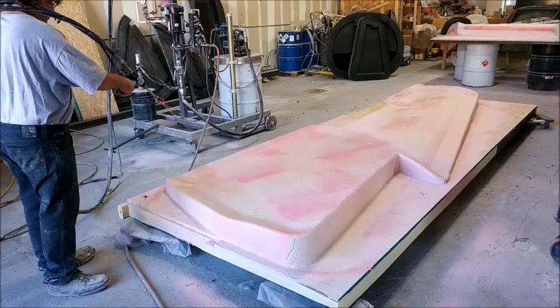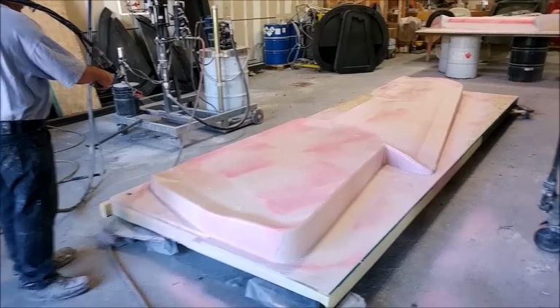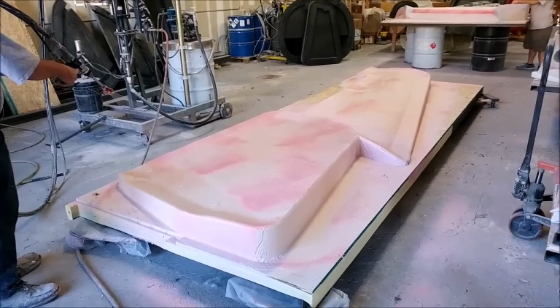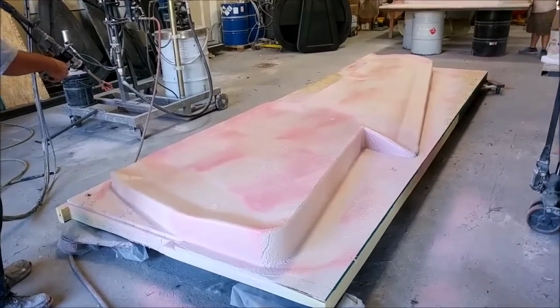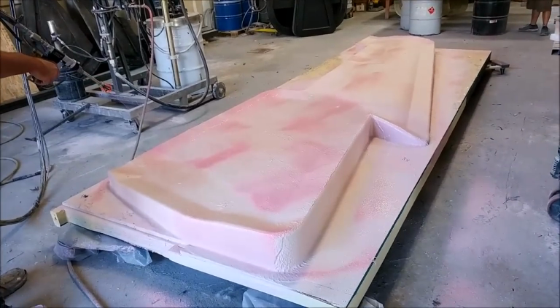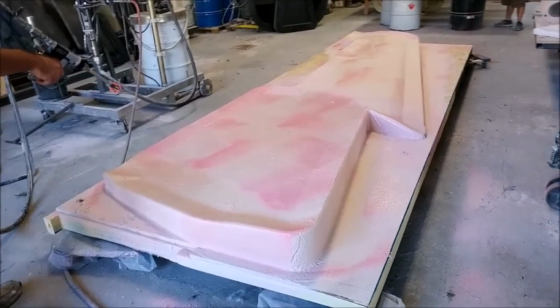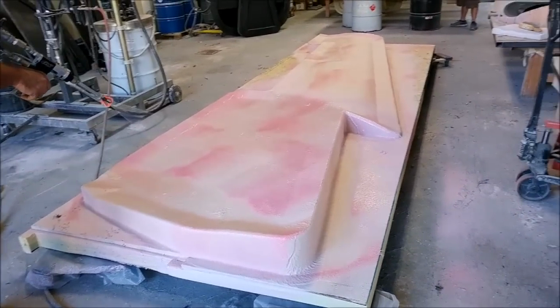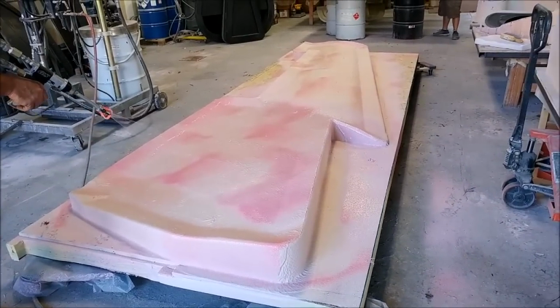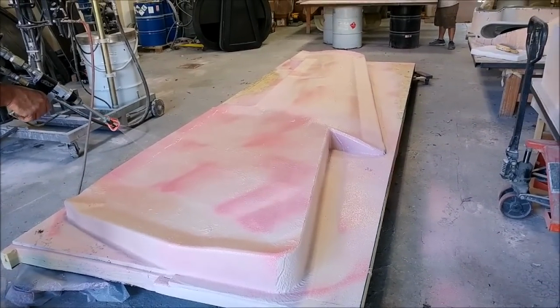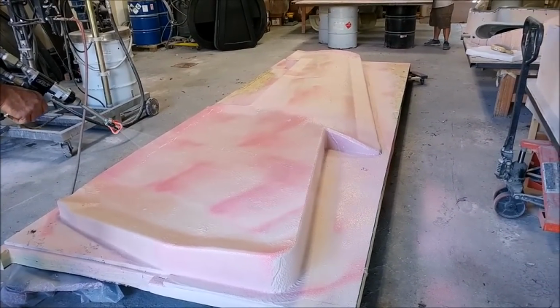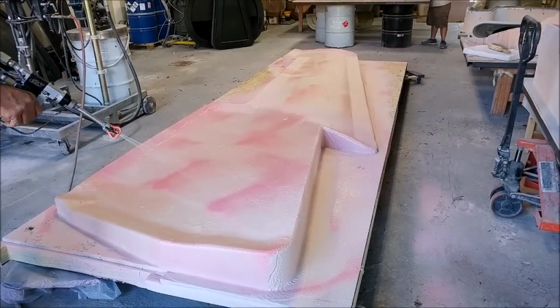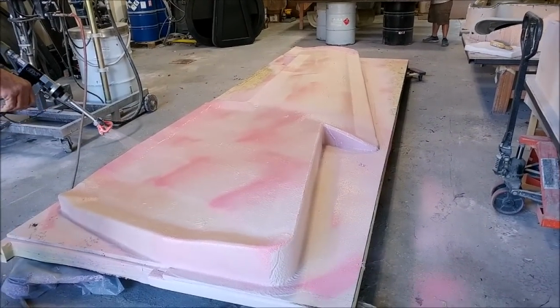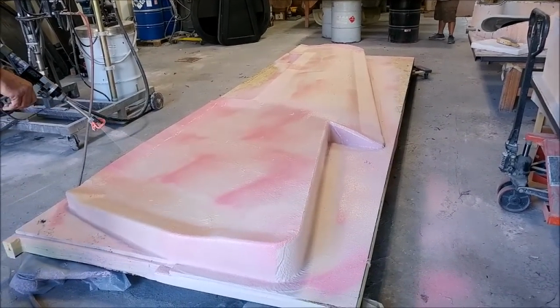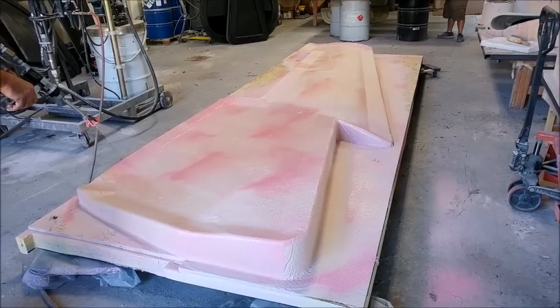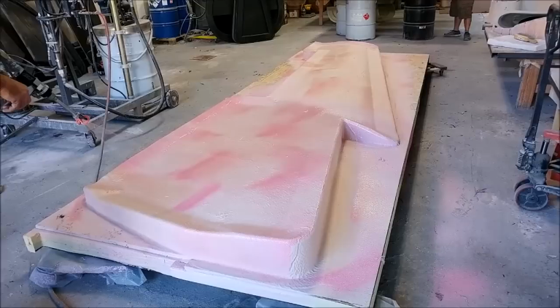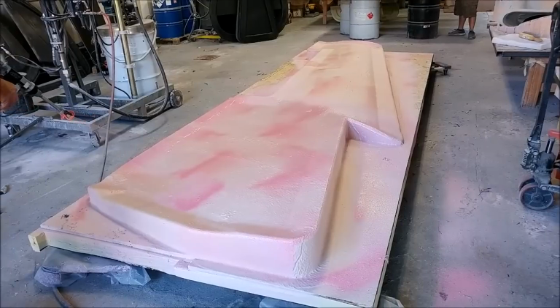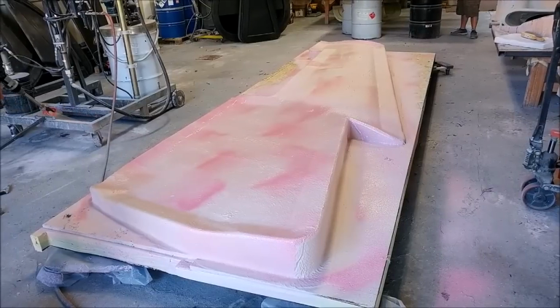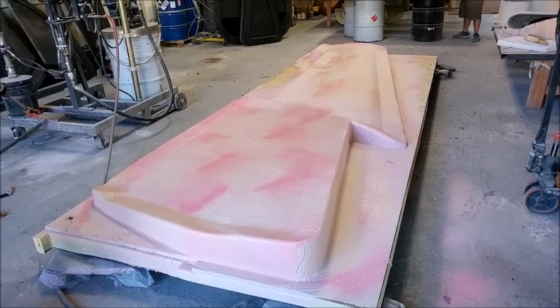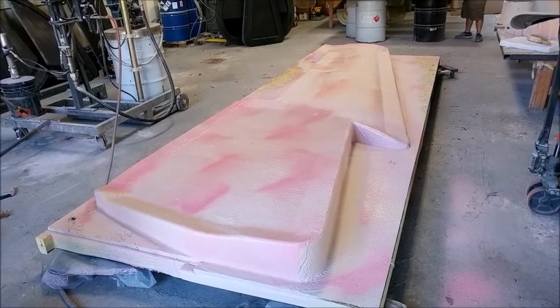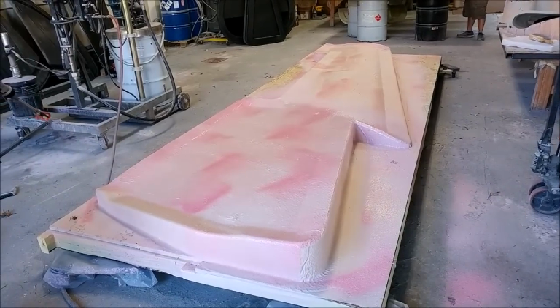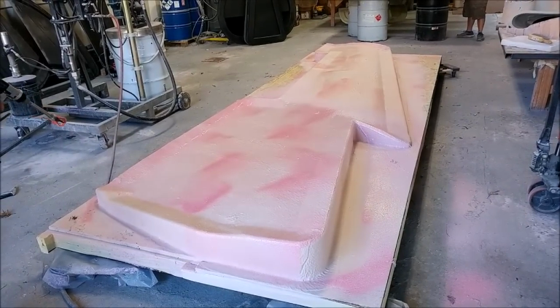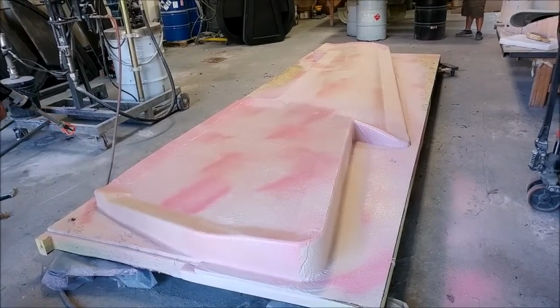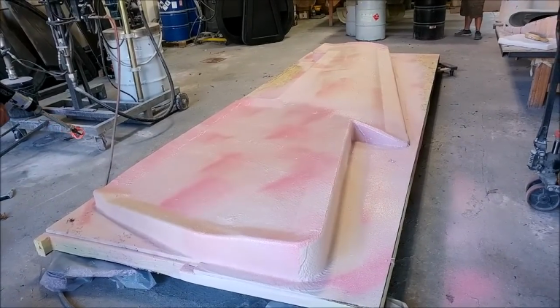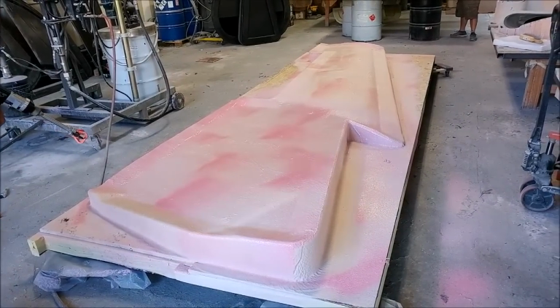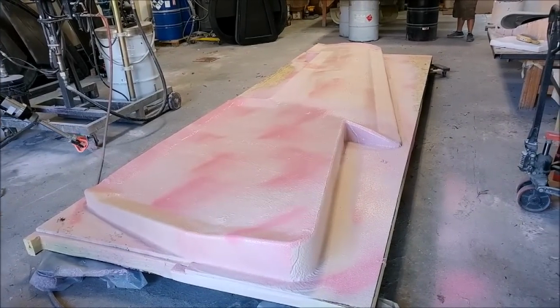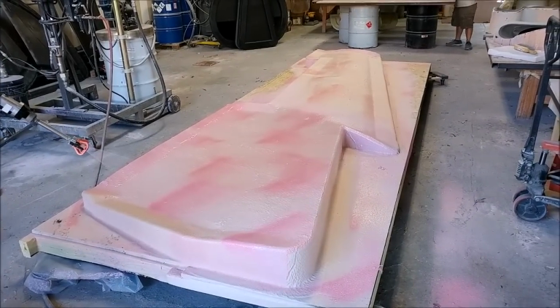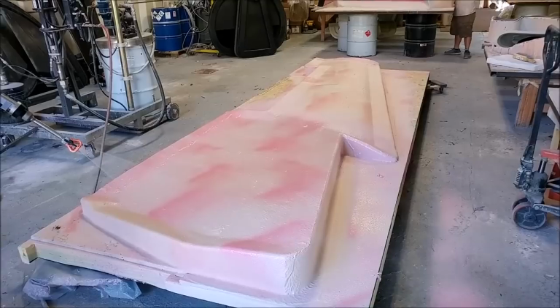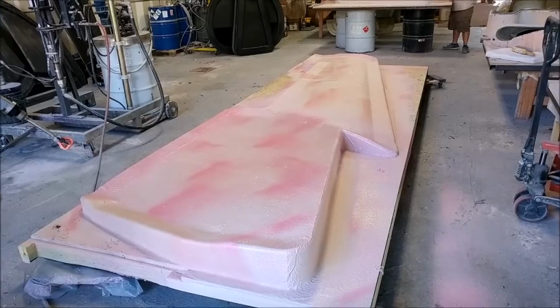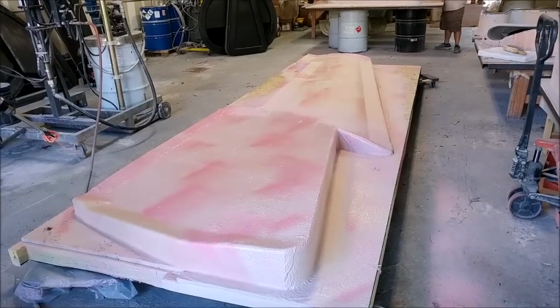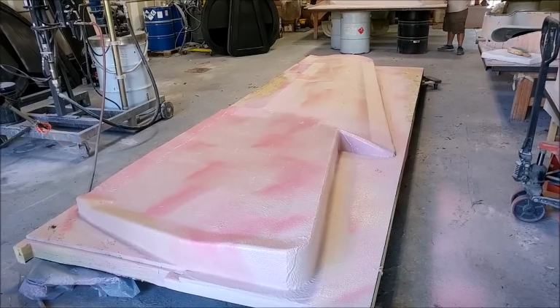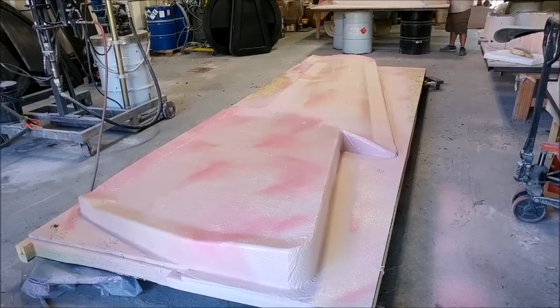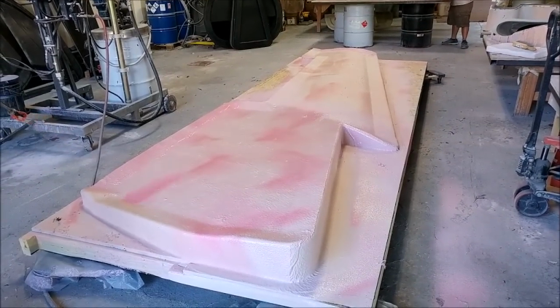Welcome back. Things happened pretty quickly over the weekend with this particular plug. Roberto and Chris were in and glassed it quickly, so I didn't even get a chance to take any video of it before Jeff was spraying it first thing on Monday morning.